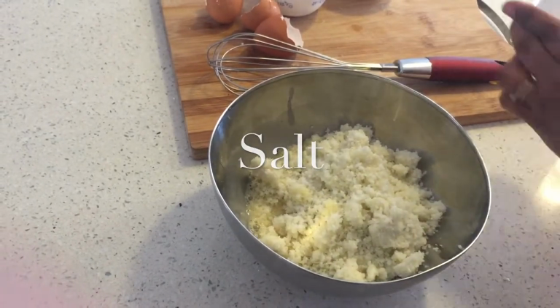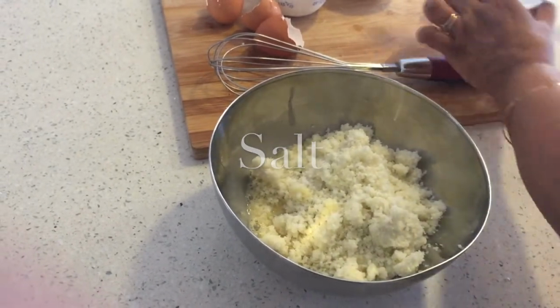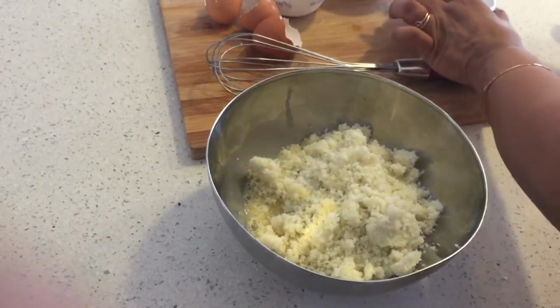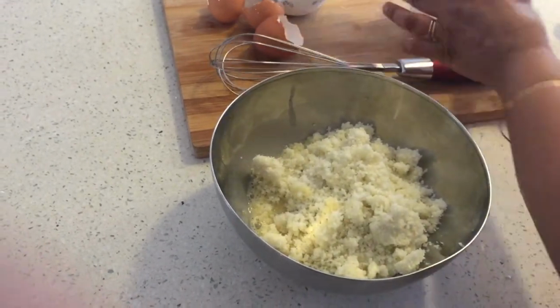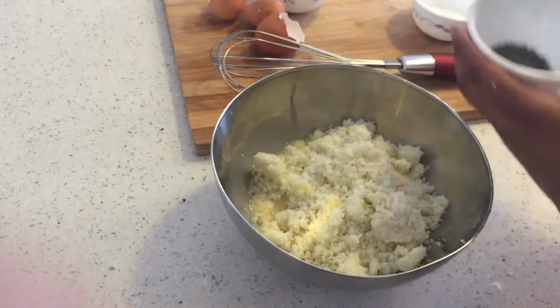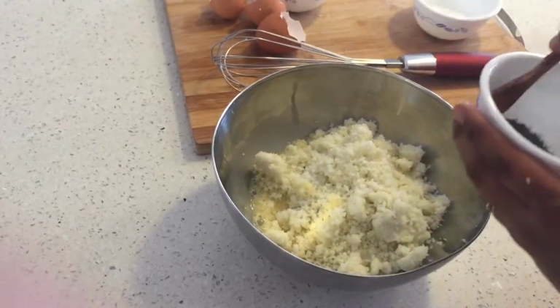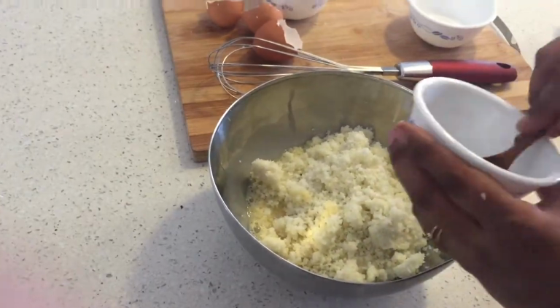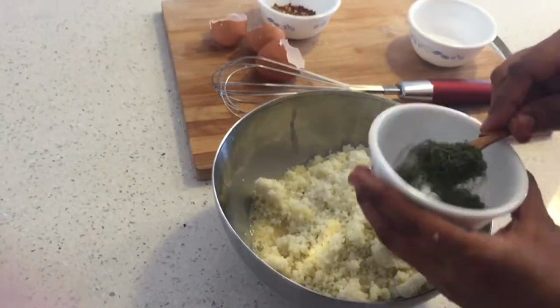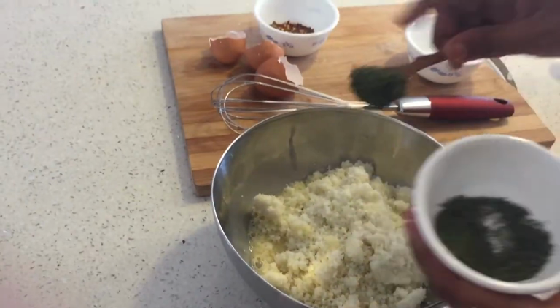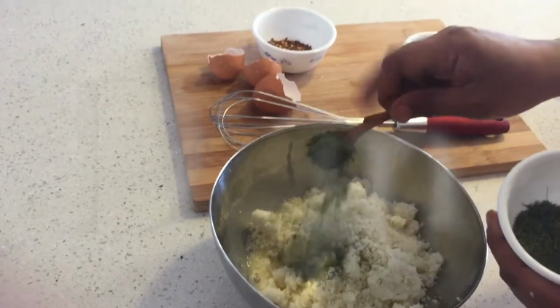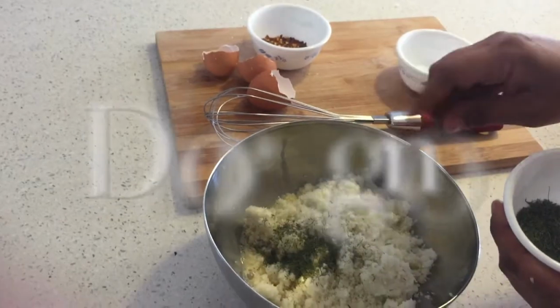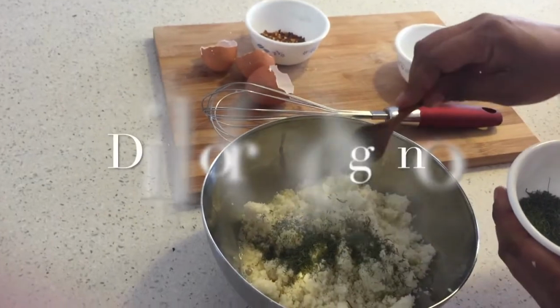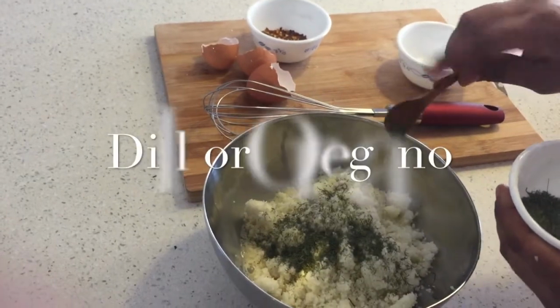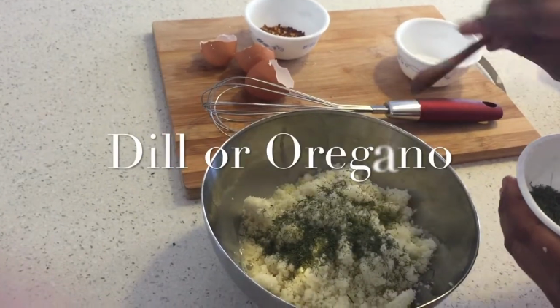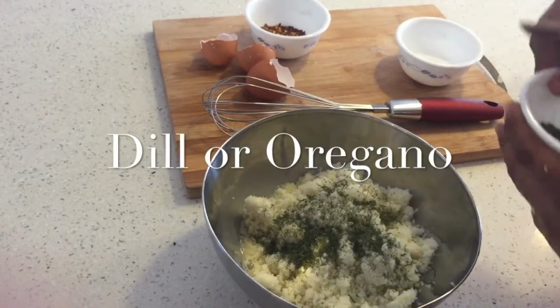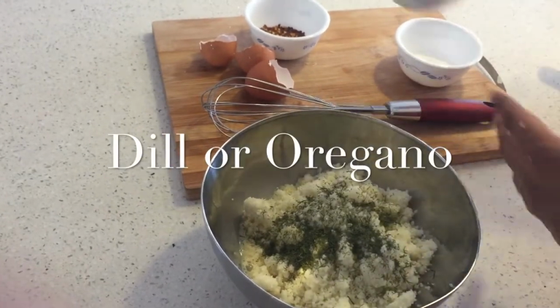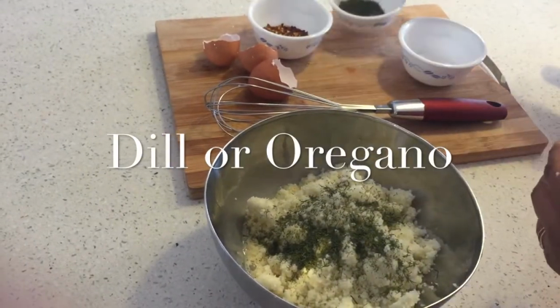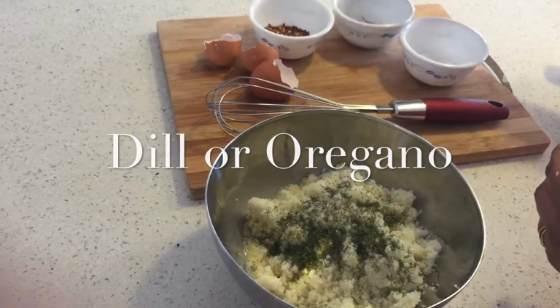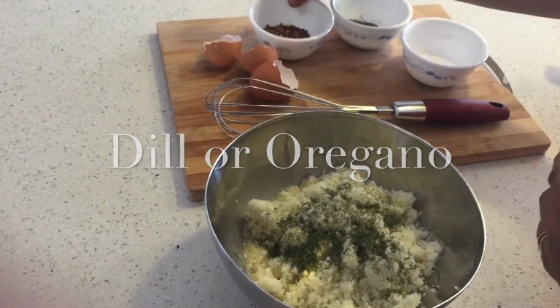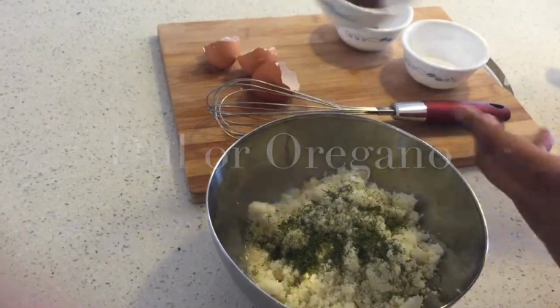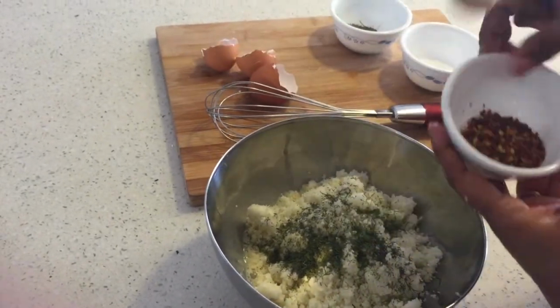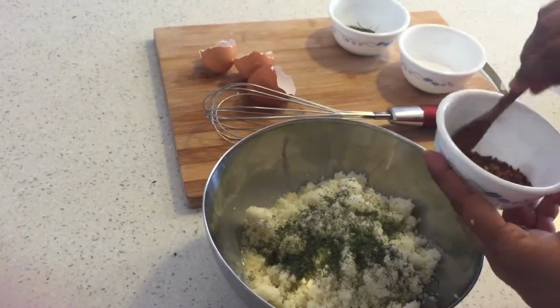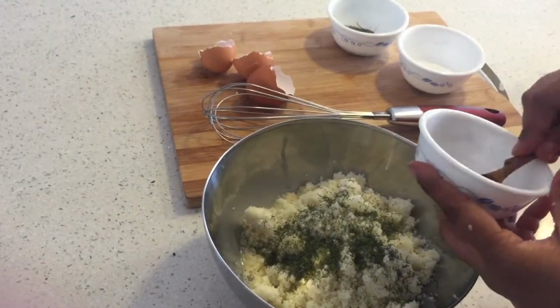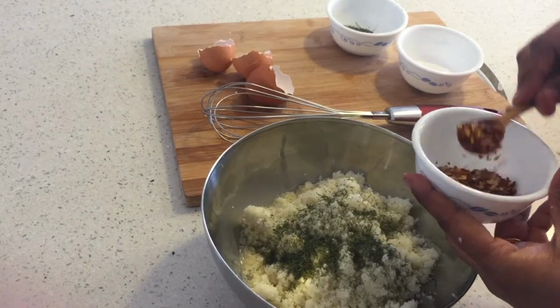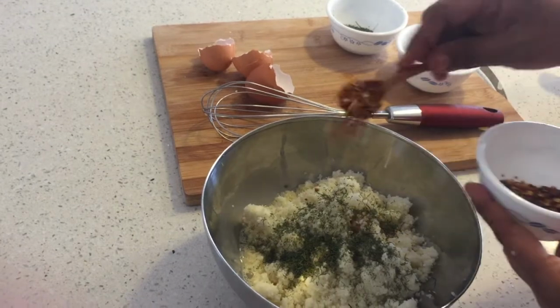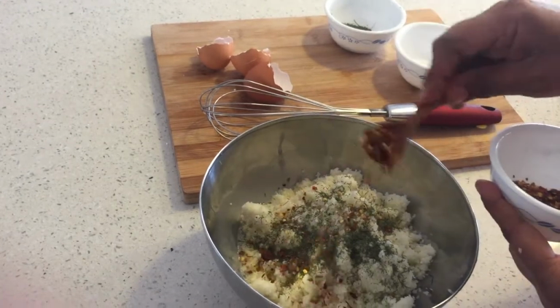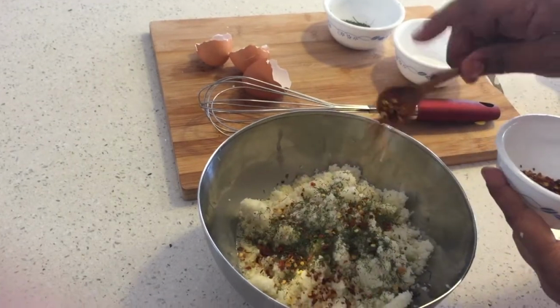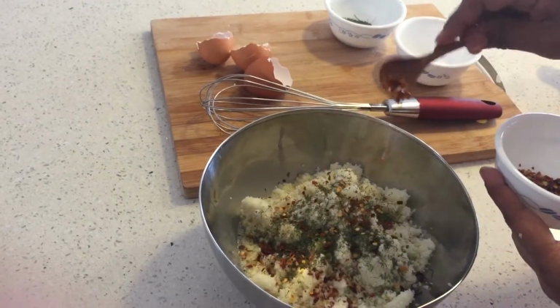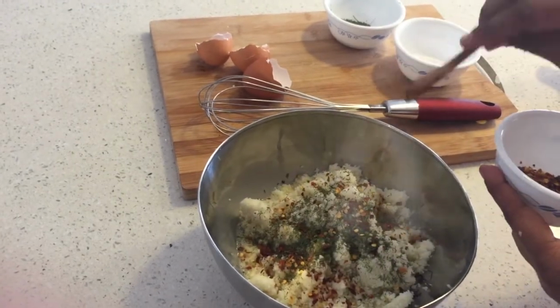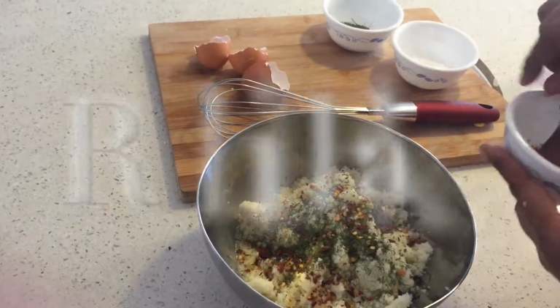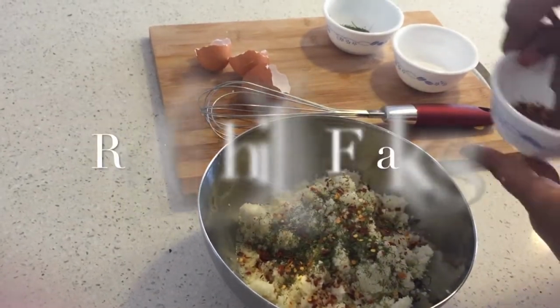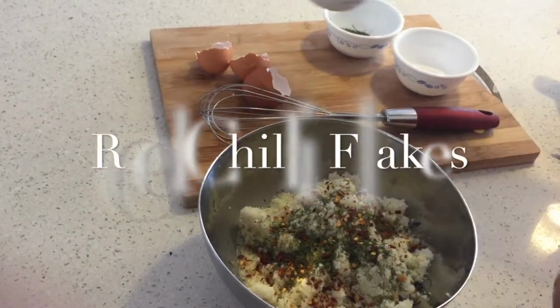Replacing eggs with that also results in a nice crispy crust, and it is still a gluten-free, carb-free, and guilt-free pizza base.